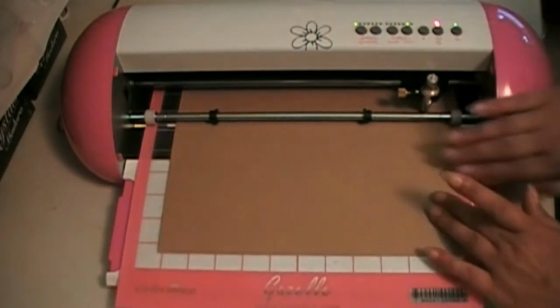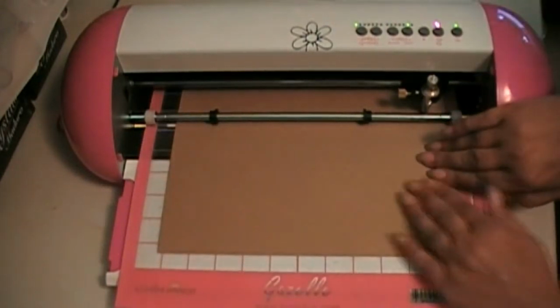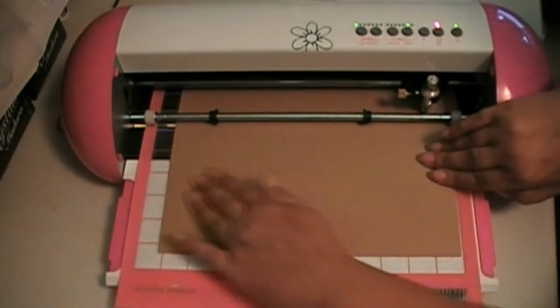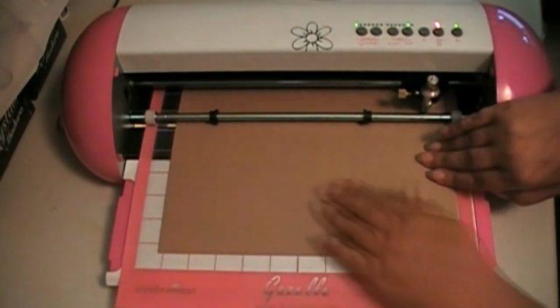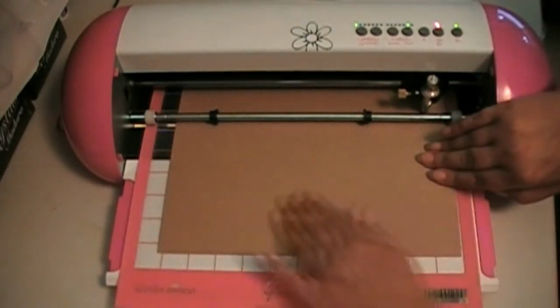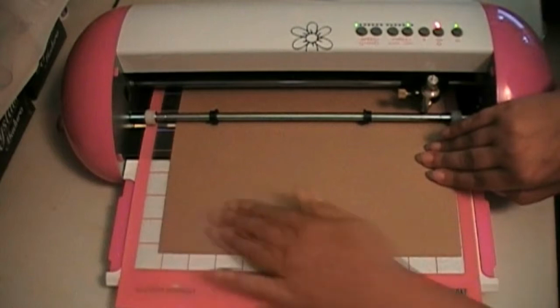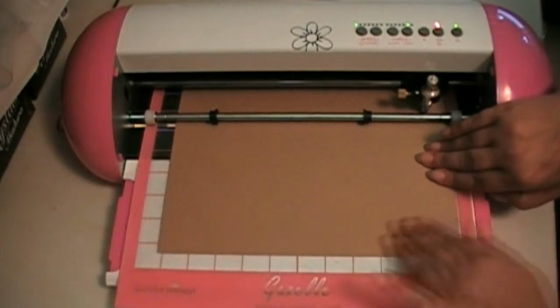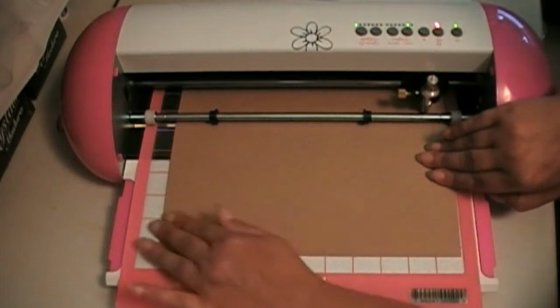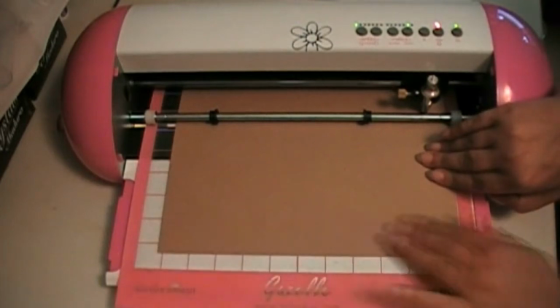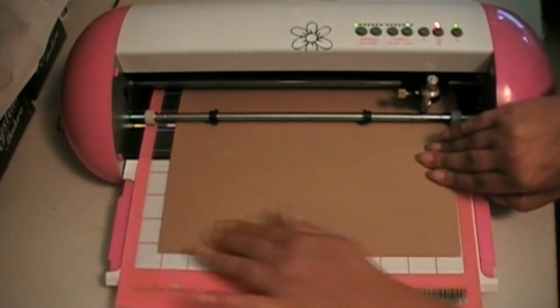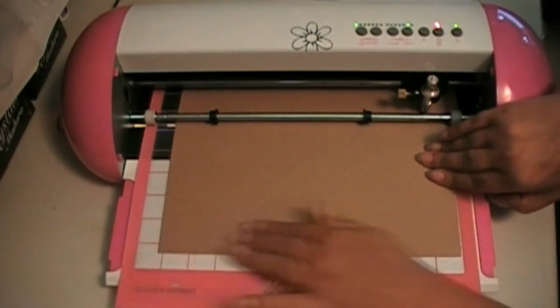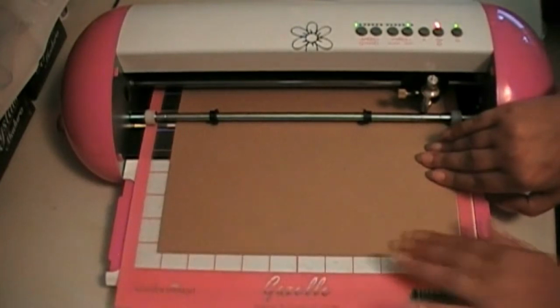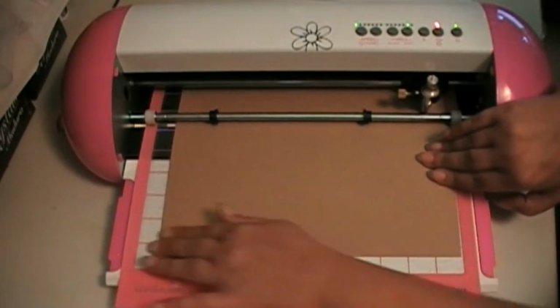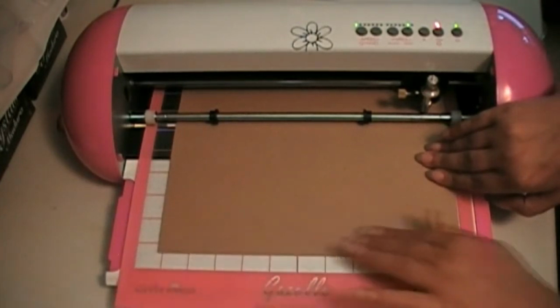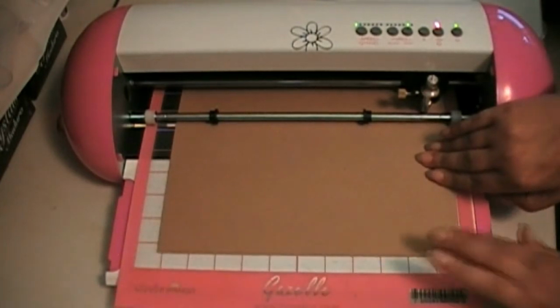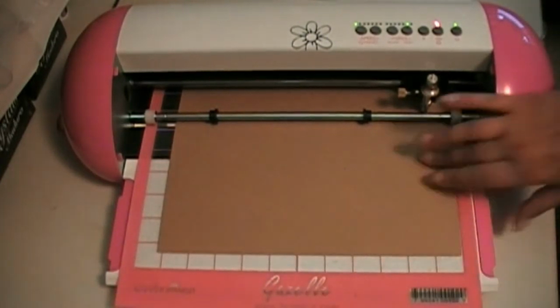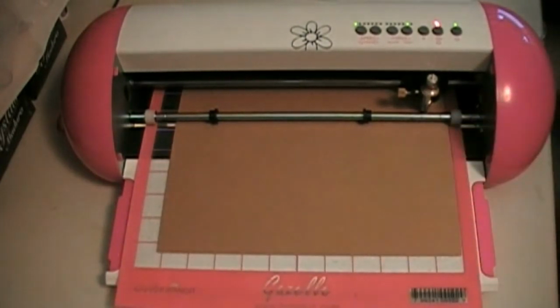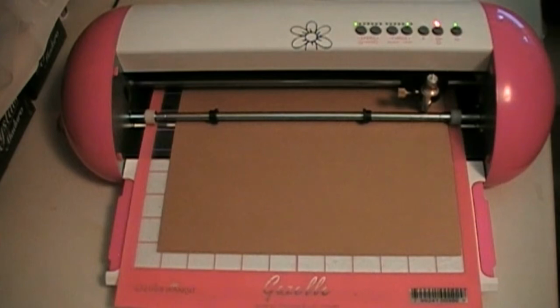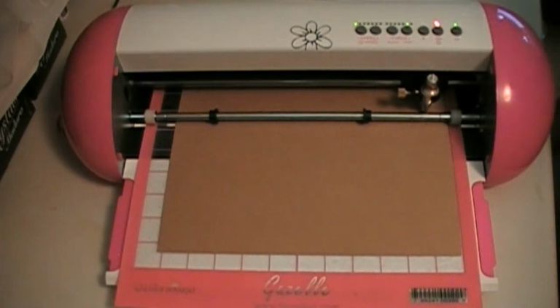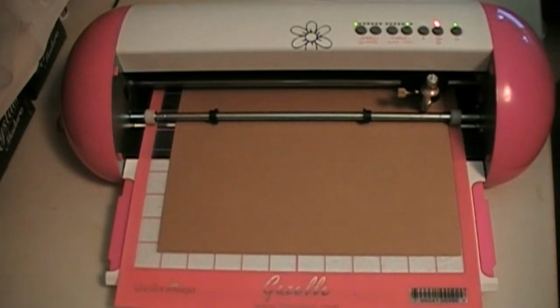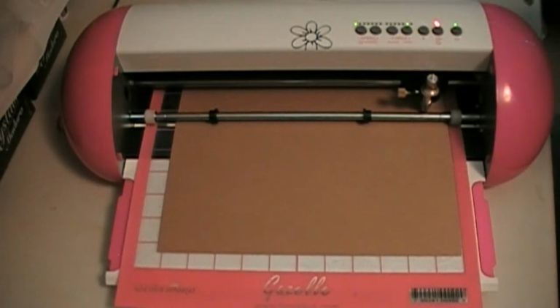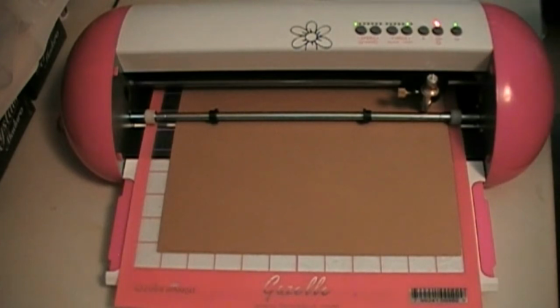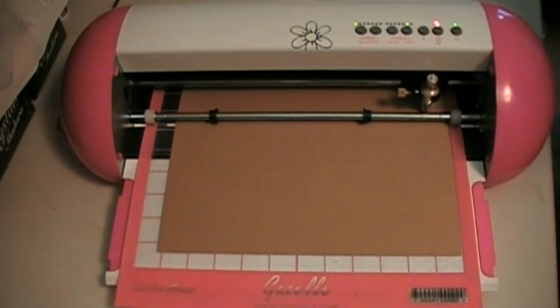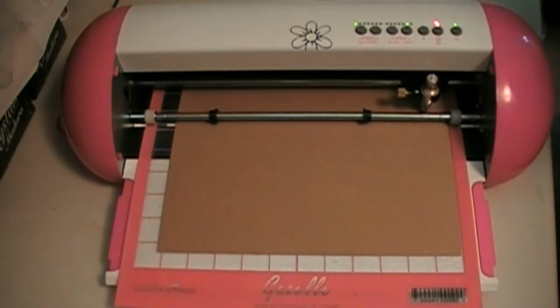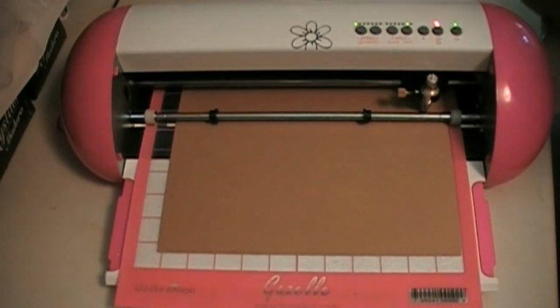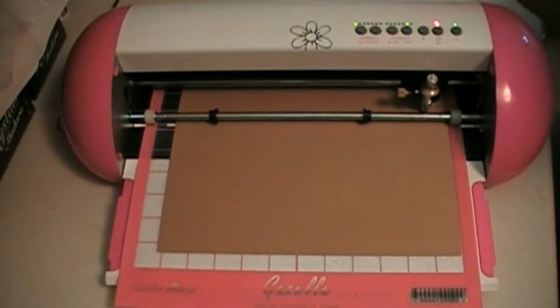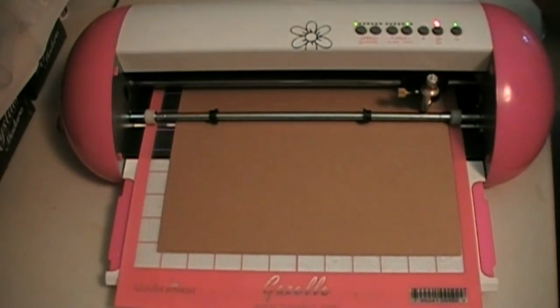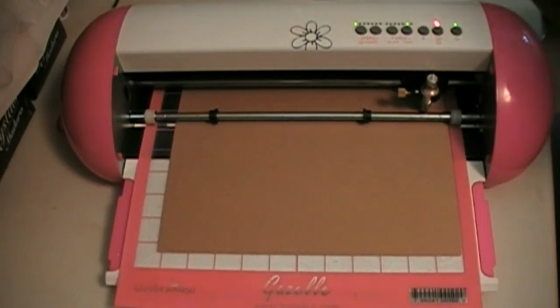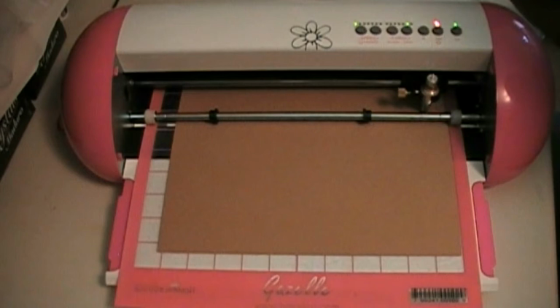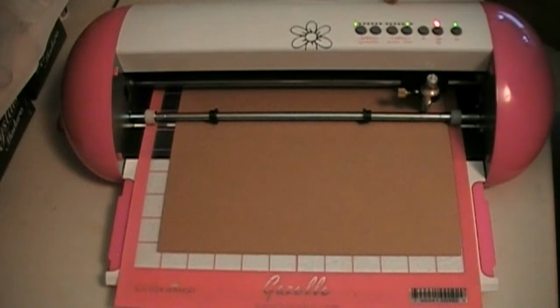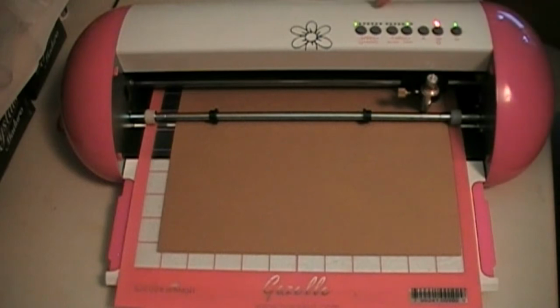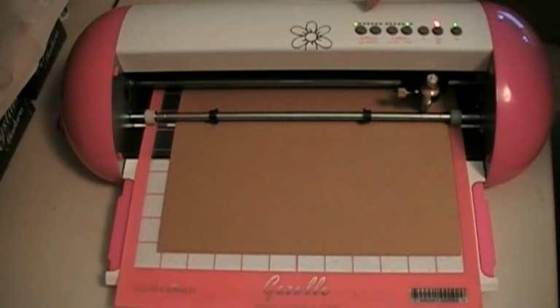I want to just firm this down to my cutting mat real good. My cutting mat has been re-stickied with the Aileen's Tack-It over and over. I've got to tell you, that stuff would hold a Buick, I think.